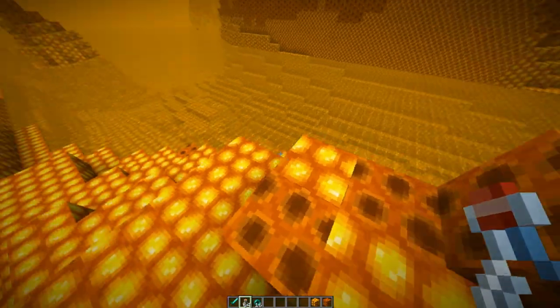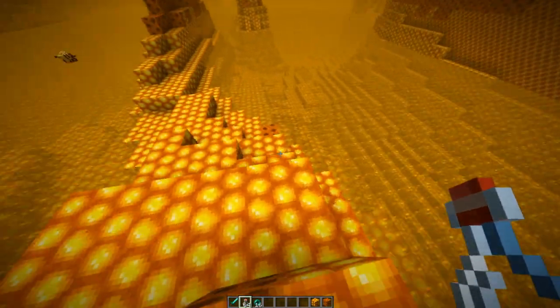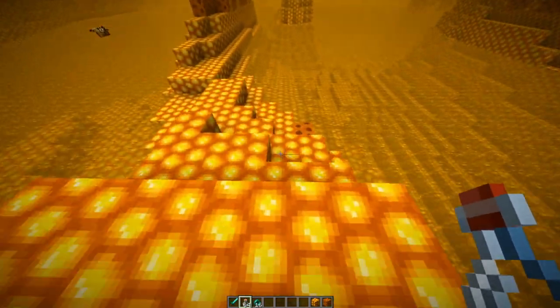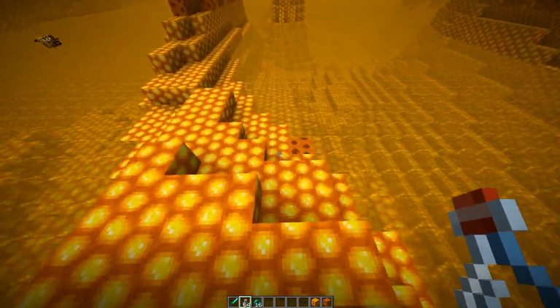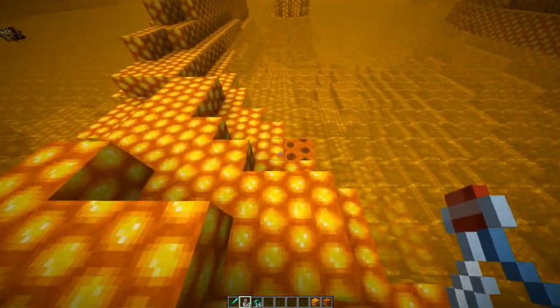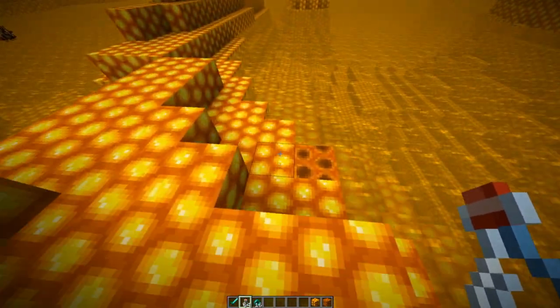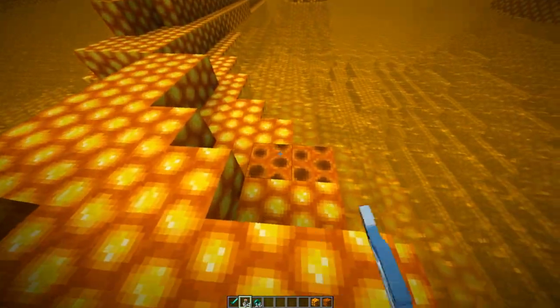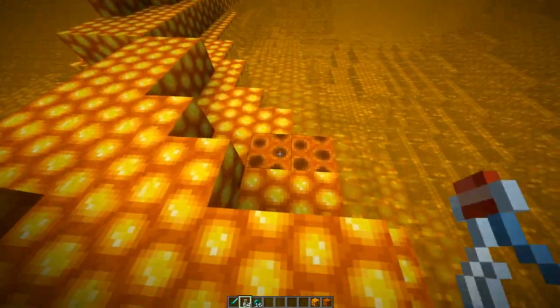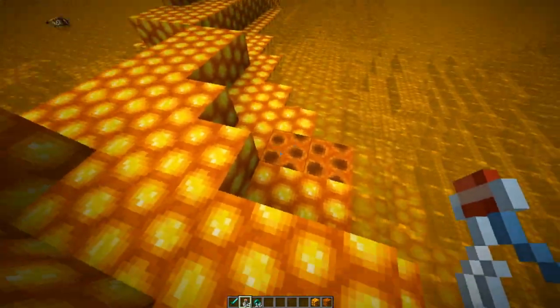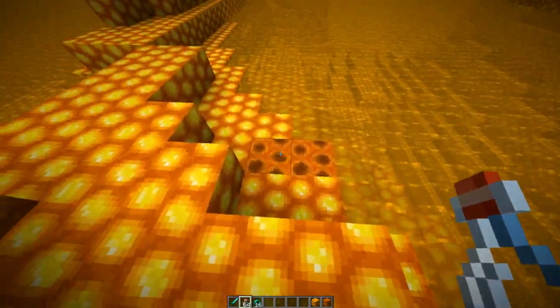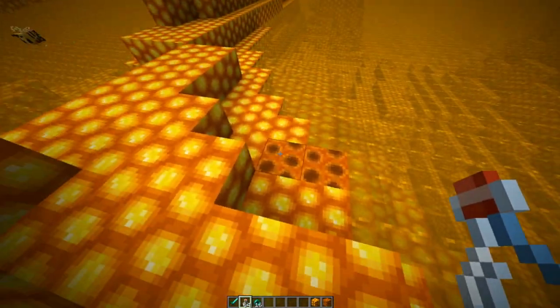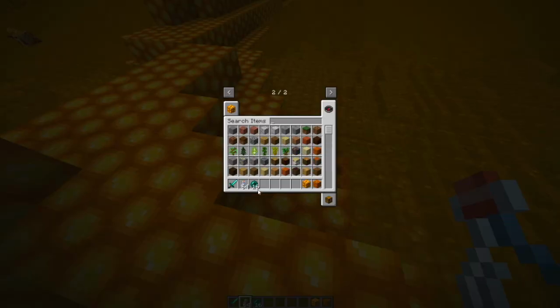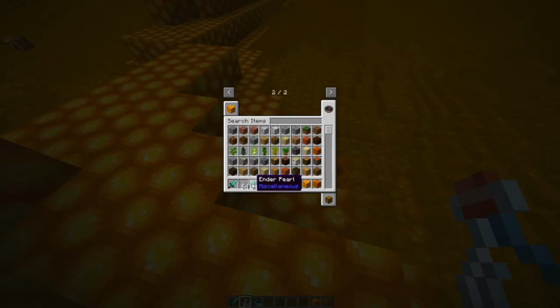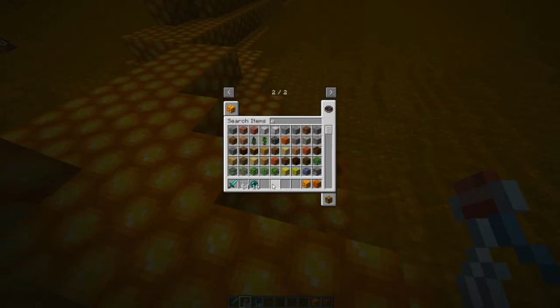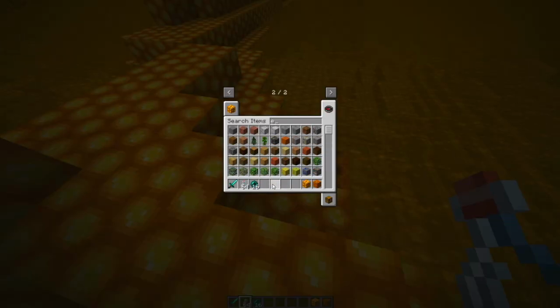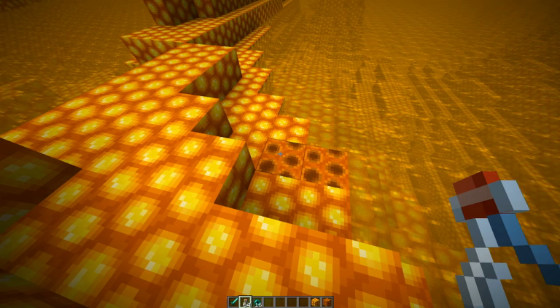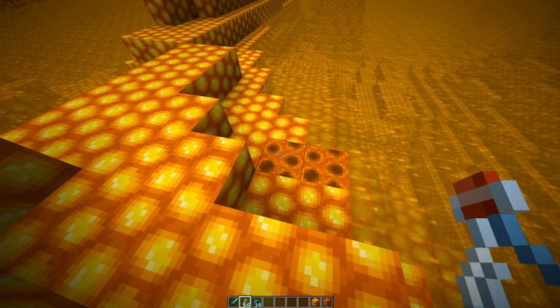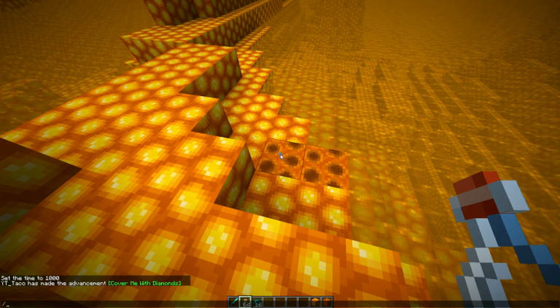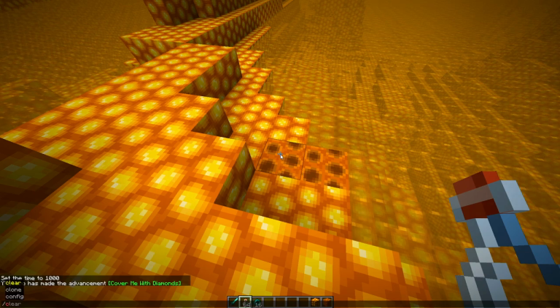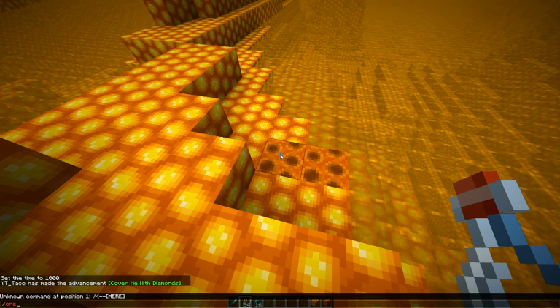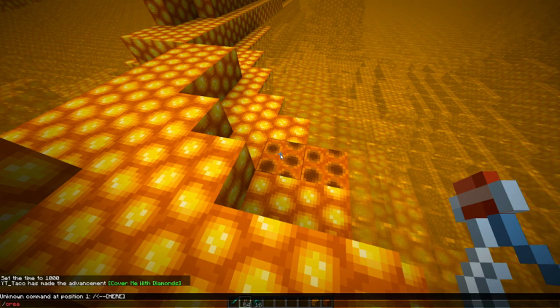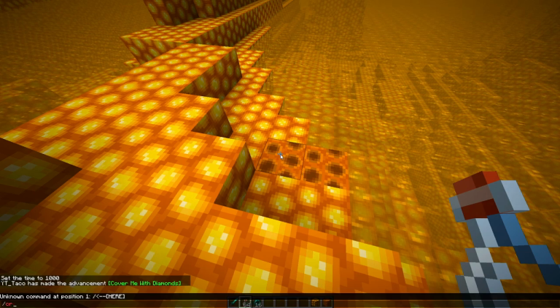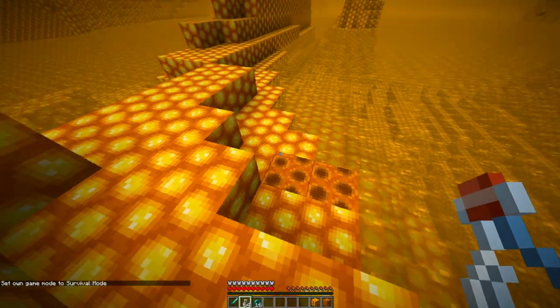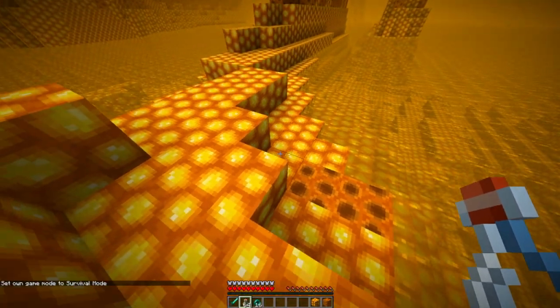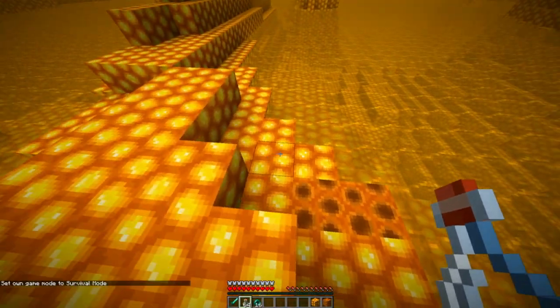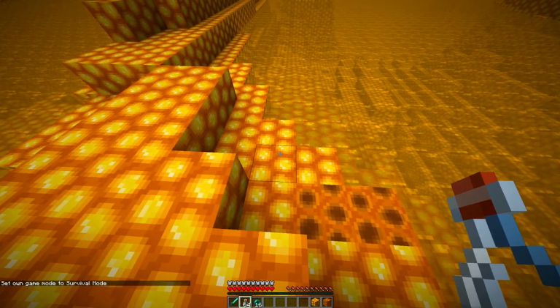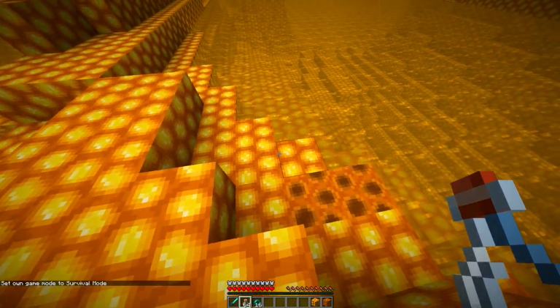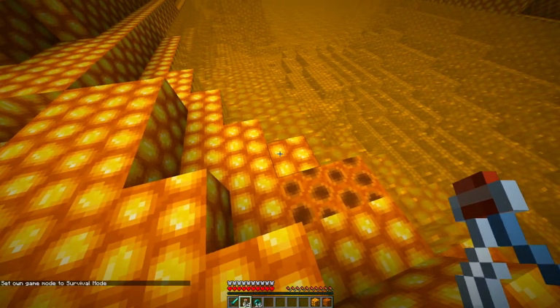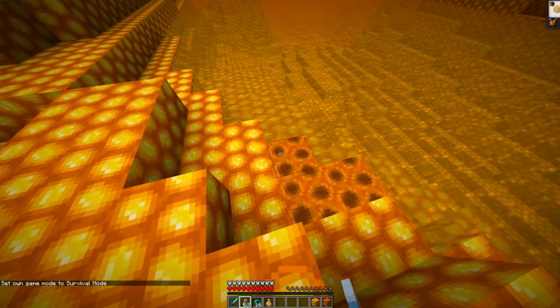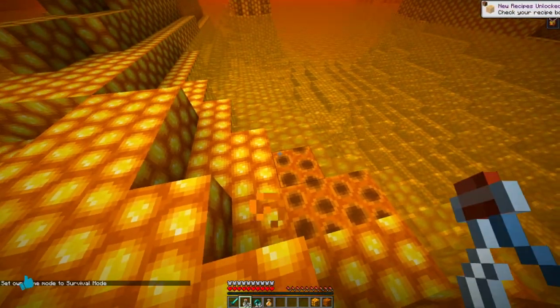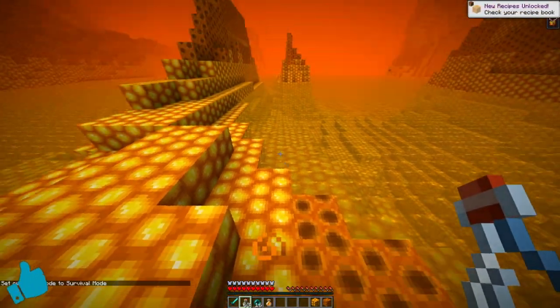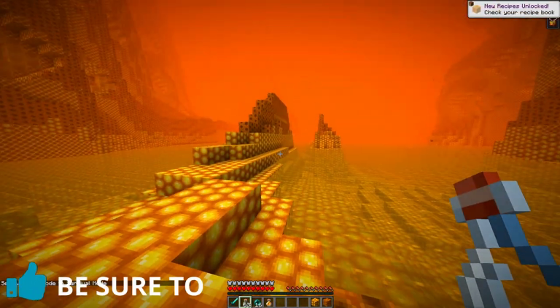You can actually get honey out of them by clicking on them, and you can fill up a bottle. Obviously, we're in creative mode right now, so let's get out of creative mode real quick. And now we go ahead and boom, we do that, and we get some honey.